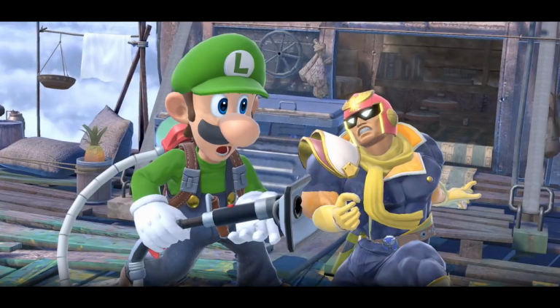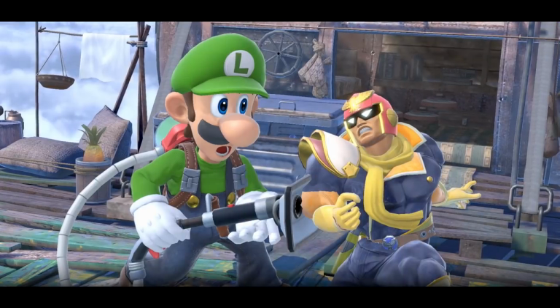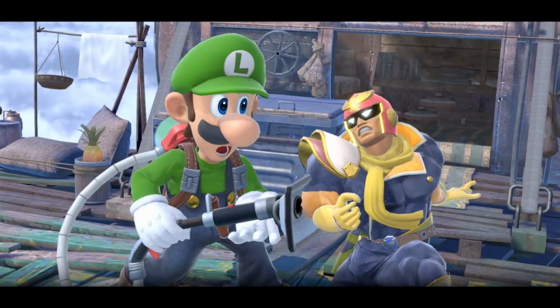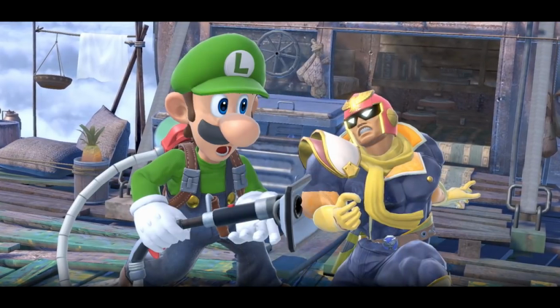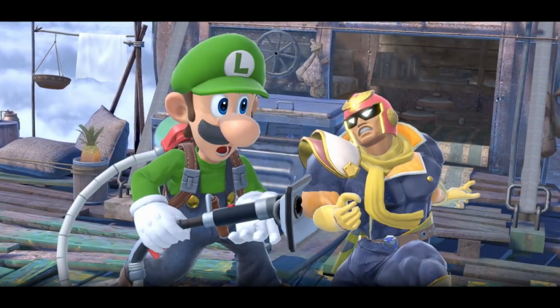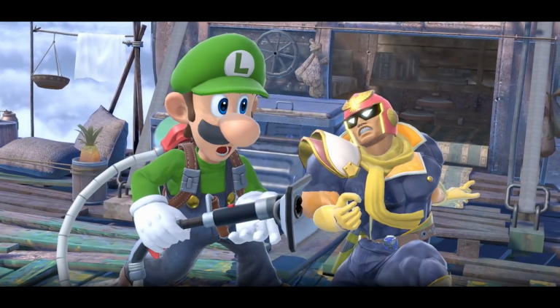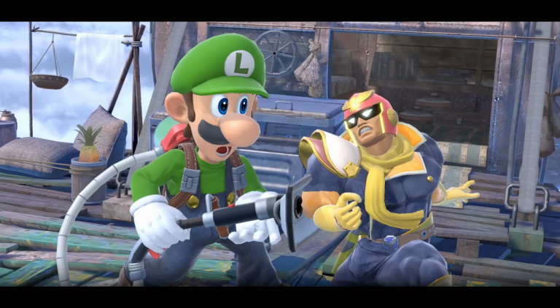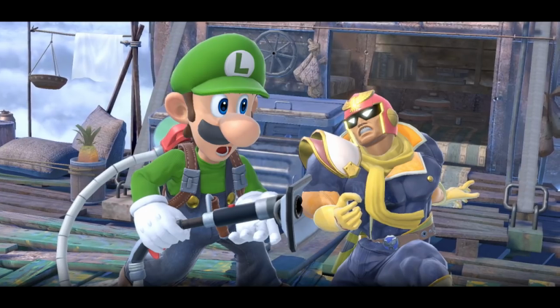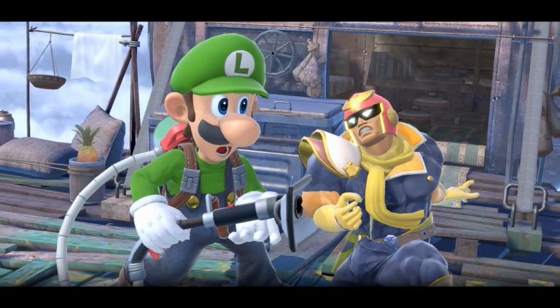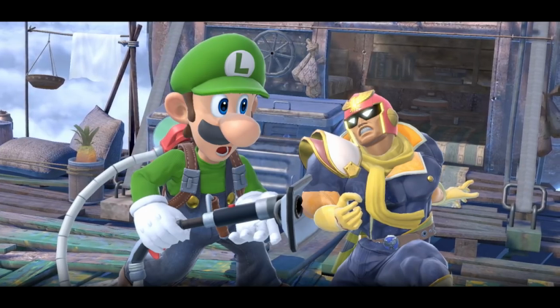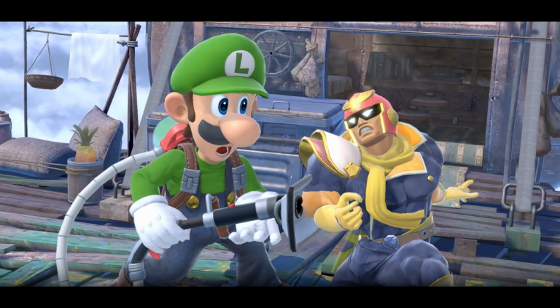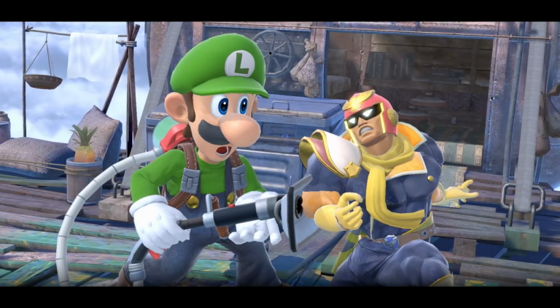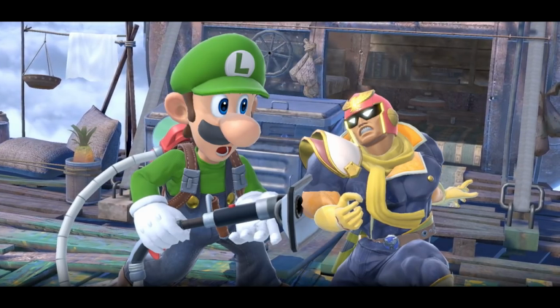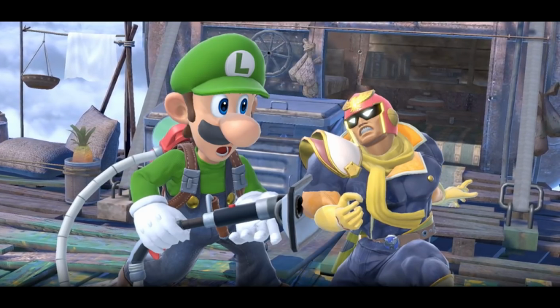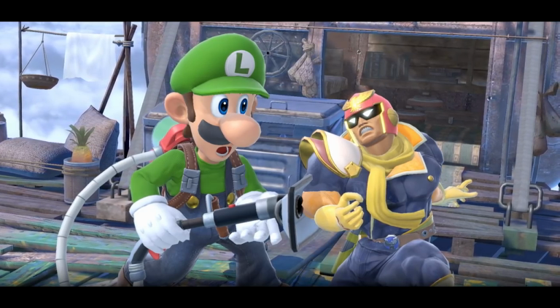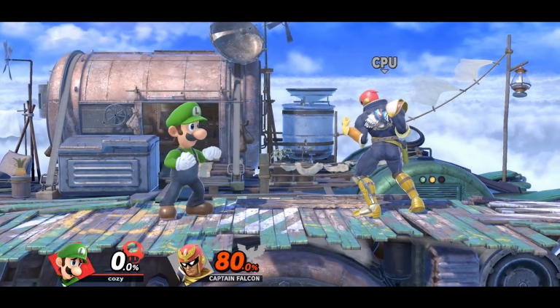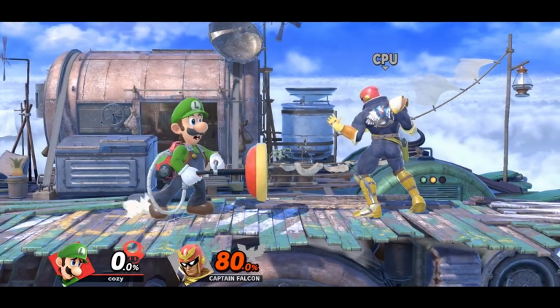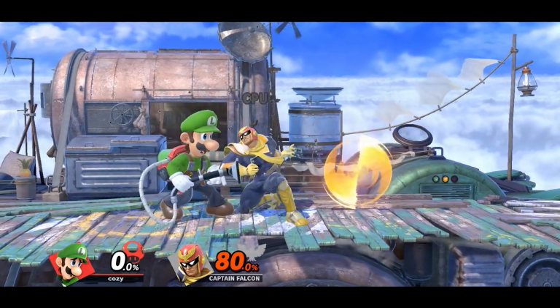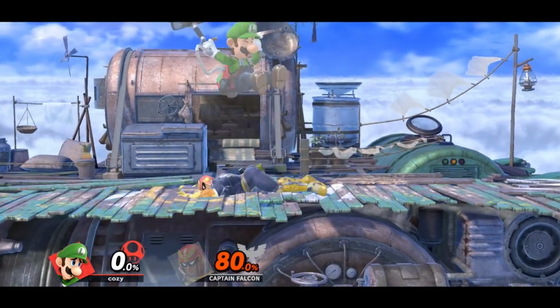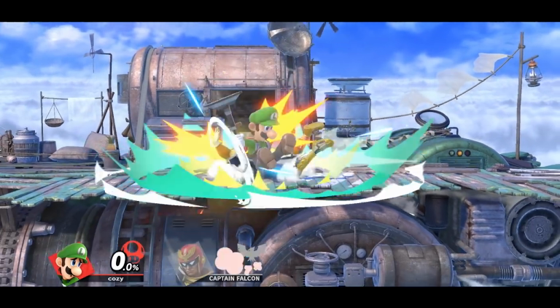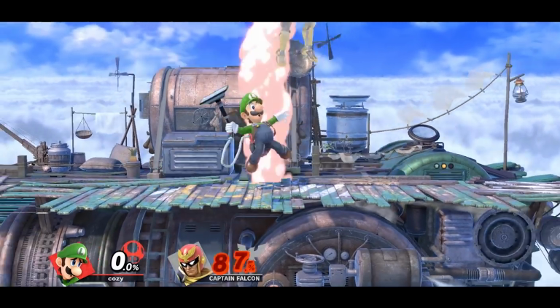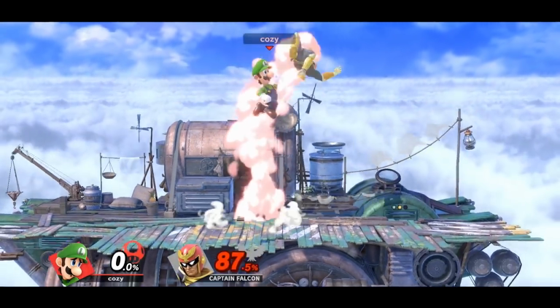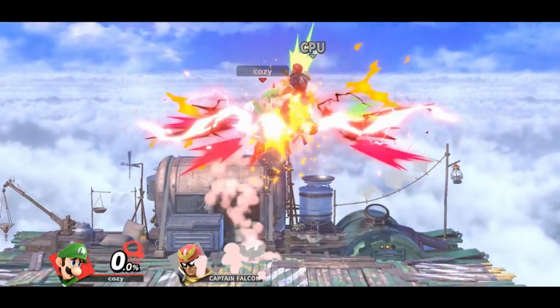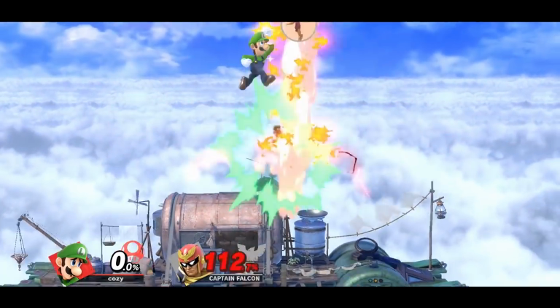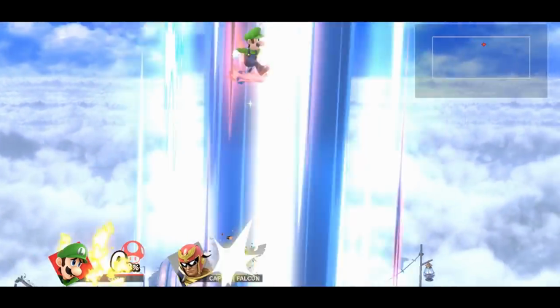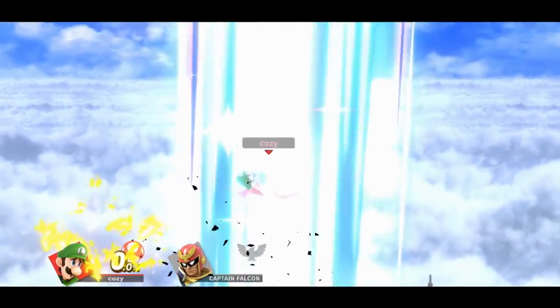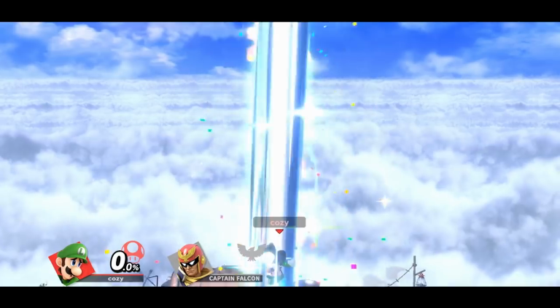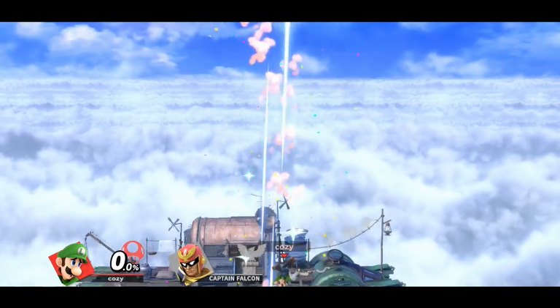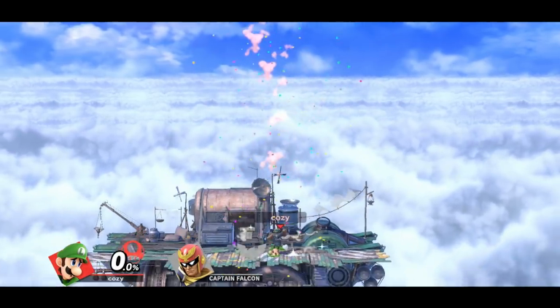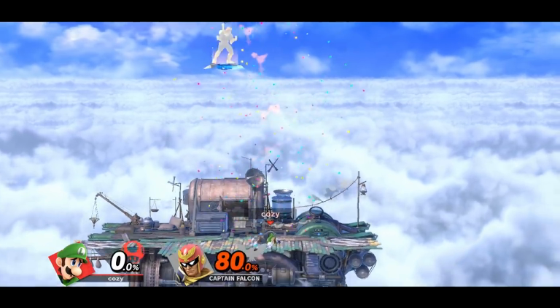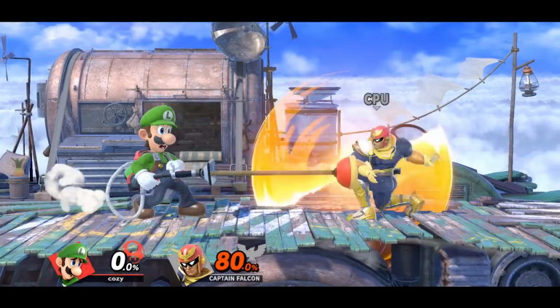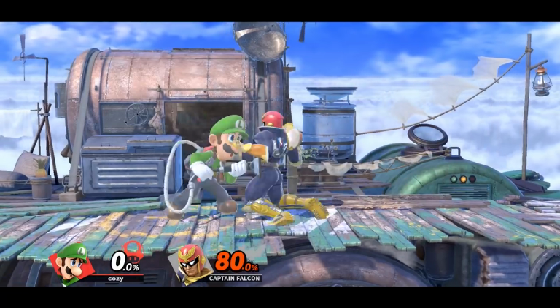Luigi has some pretty complex kill confirms, but let's keep it simple. Down throw into up B is a scary kill confirm that all Luigi players should know how to execute.